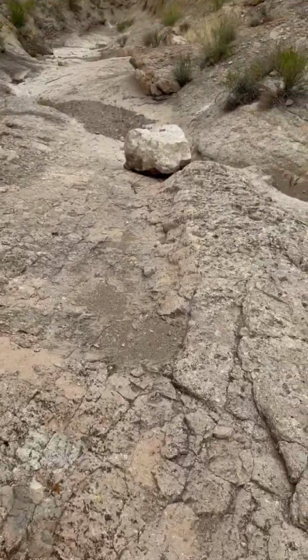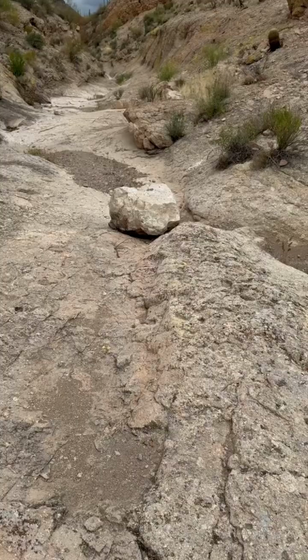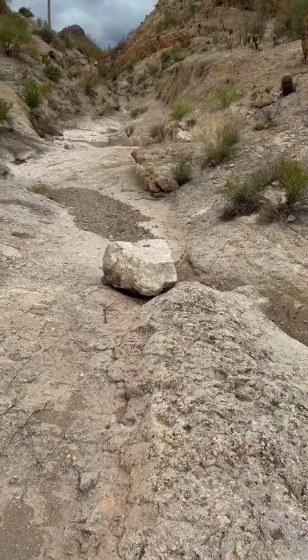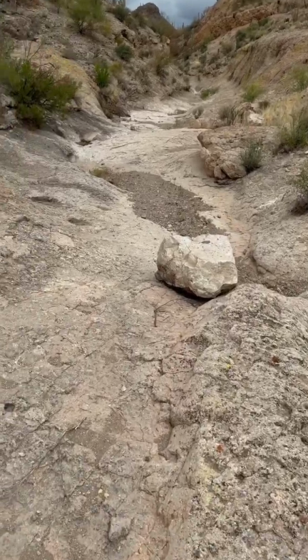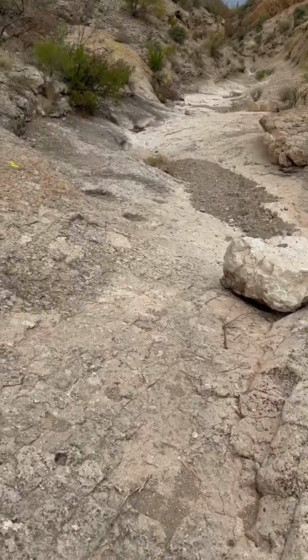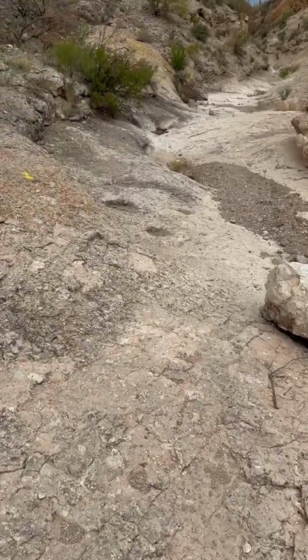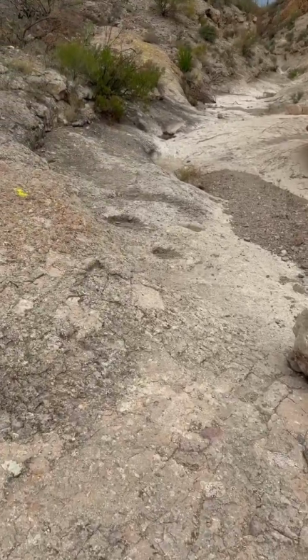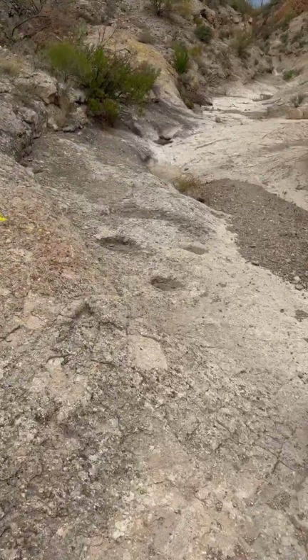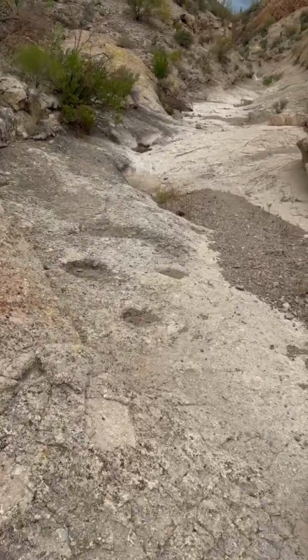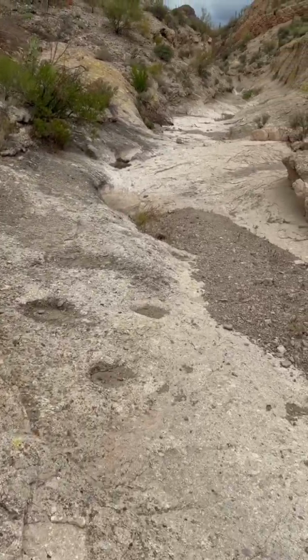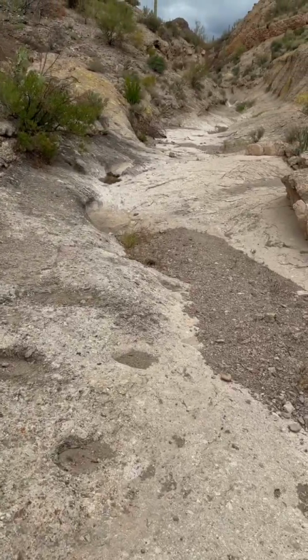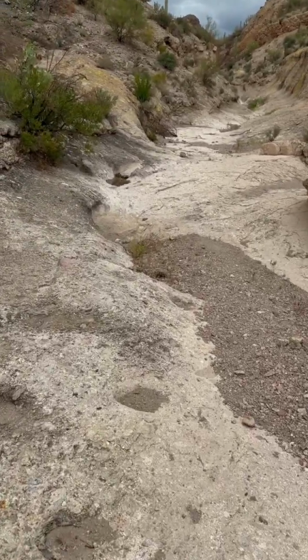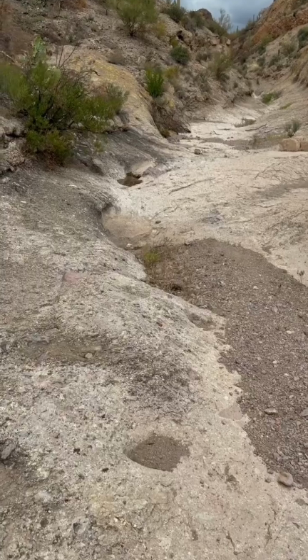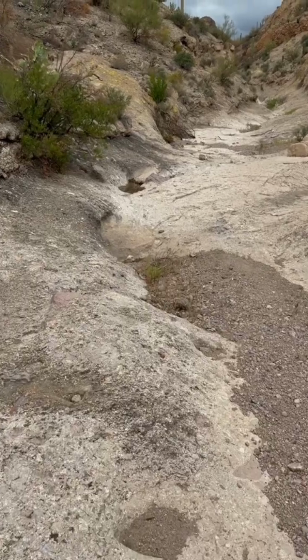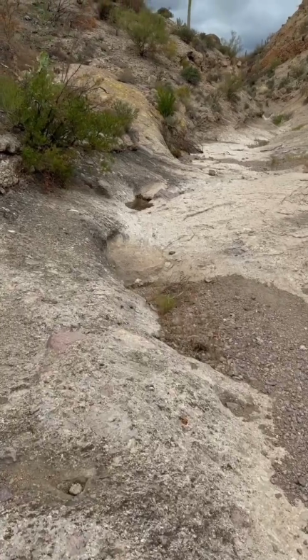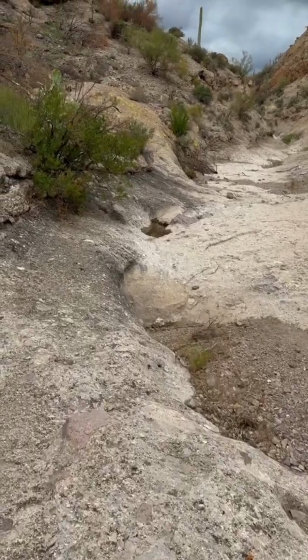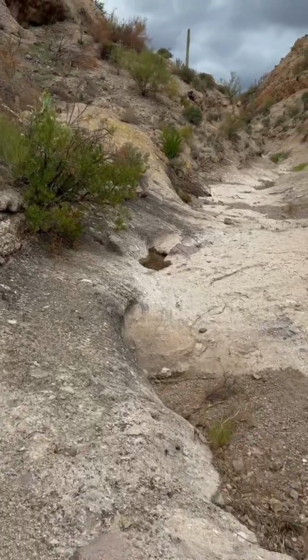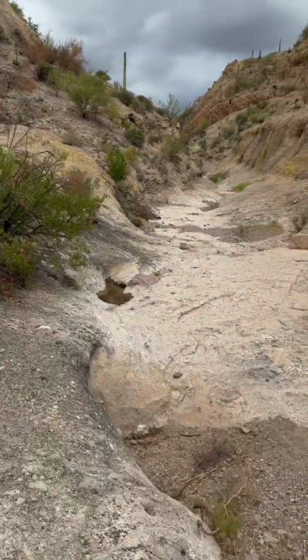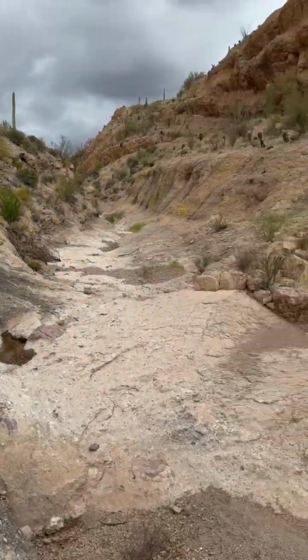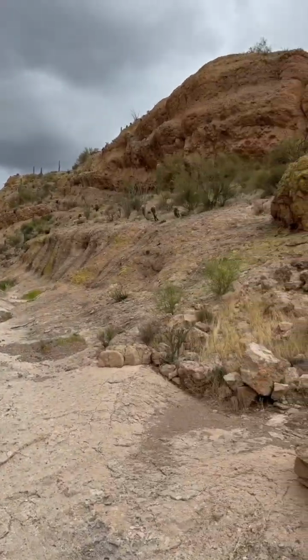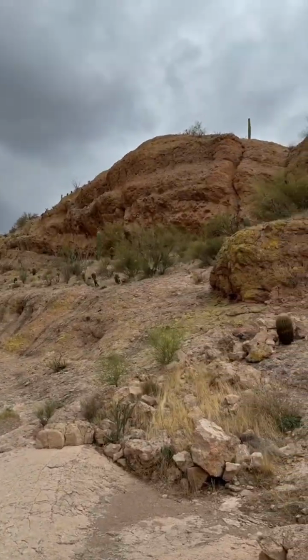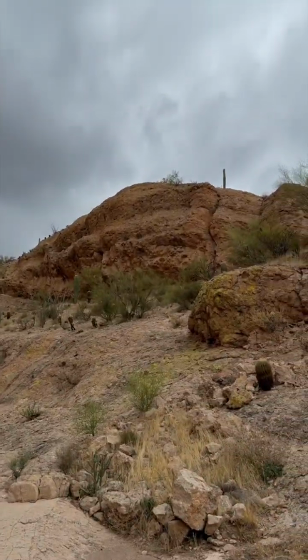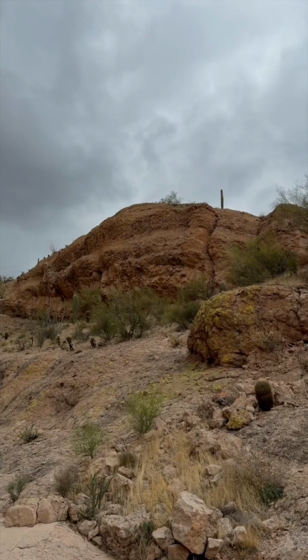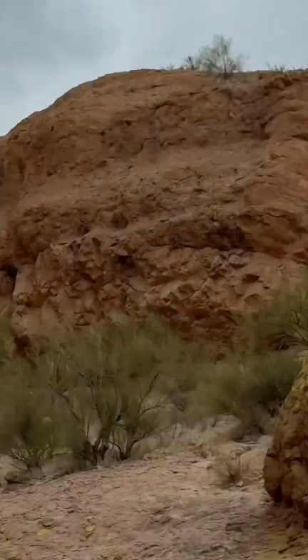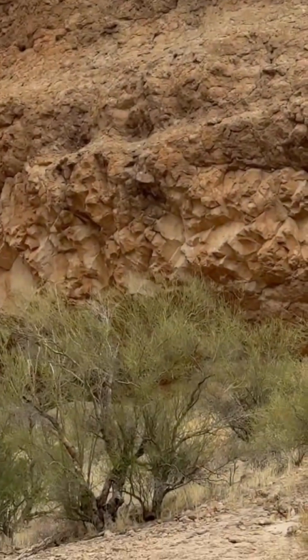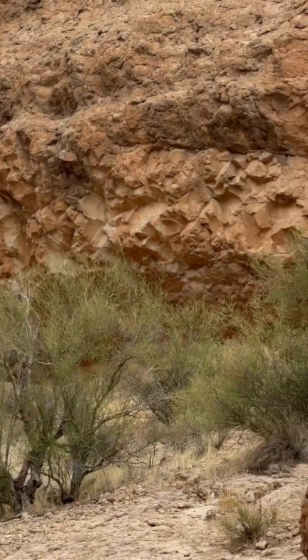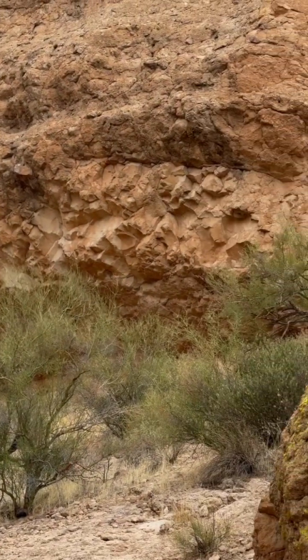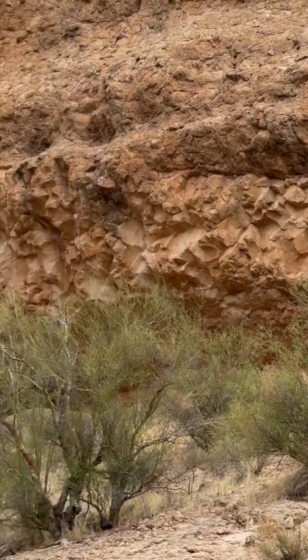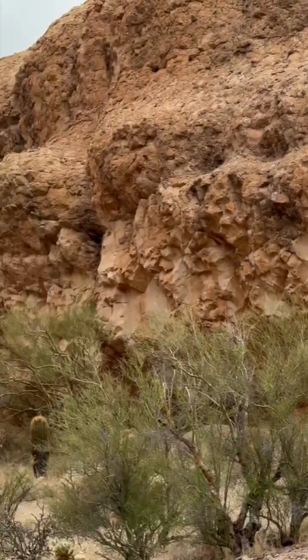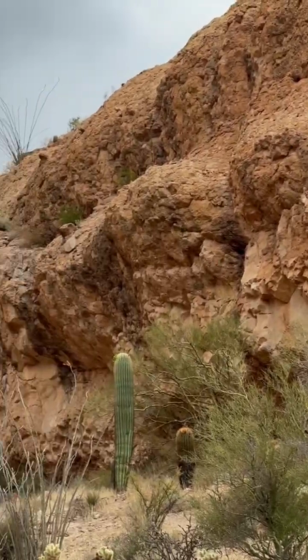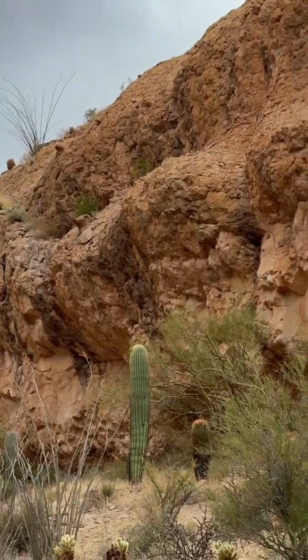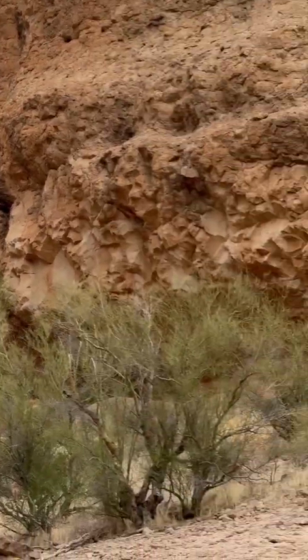And to make it even a little more conspiratorial, you have an area up there that almost looks like it was quarried, almost.